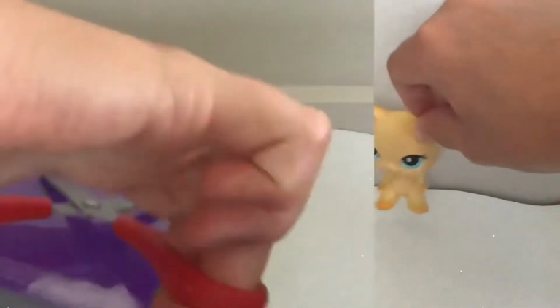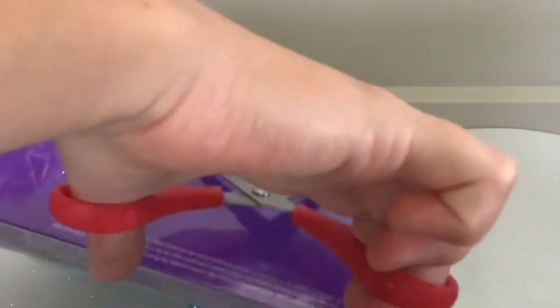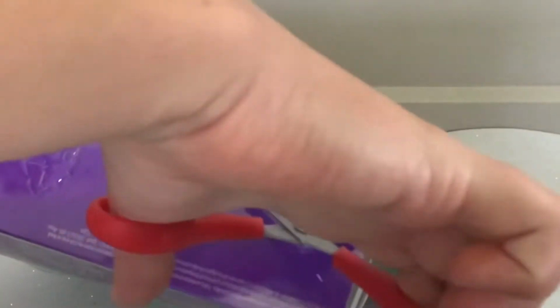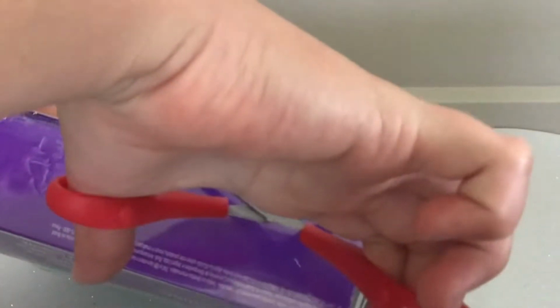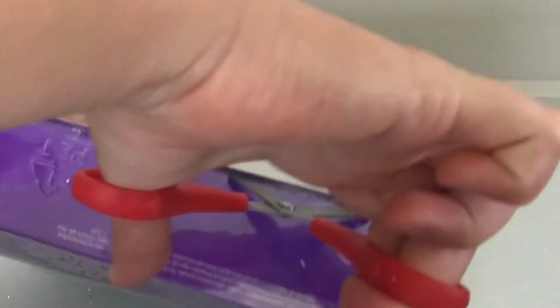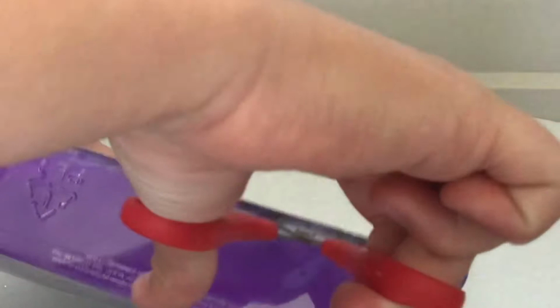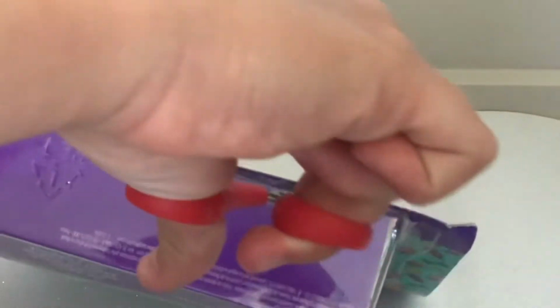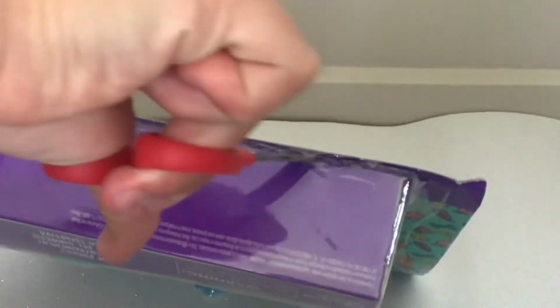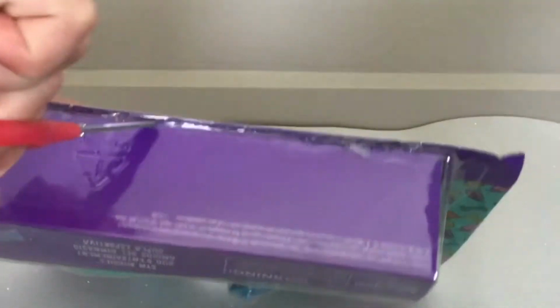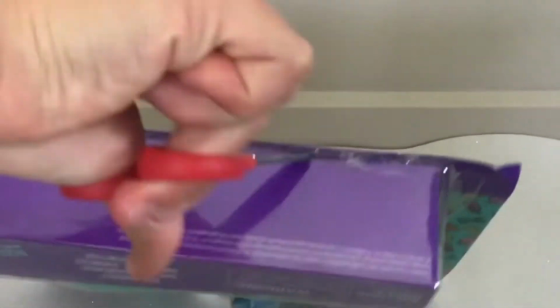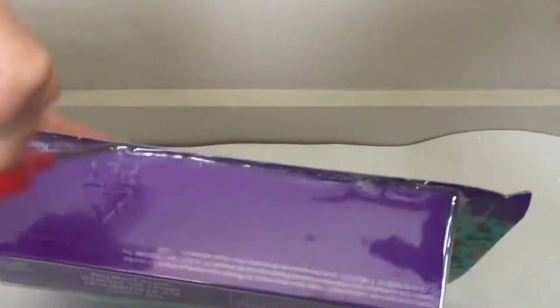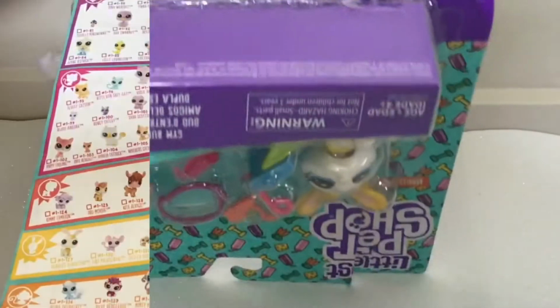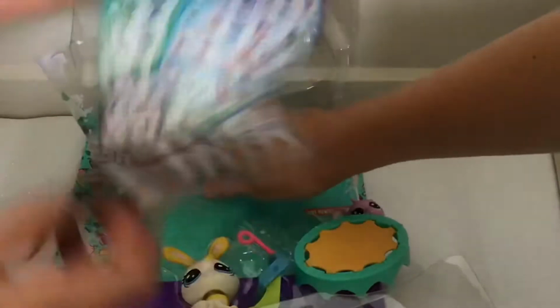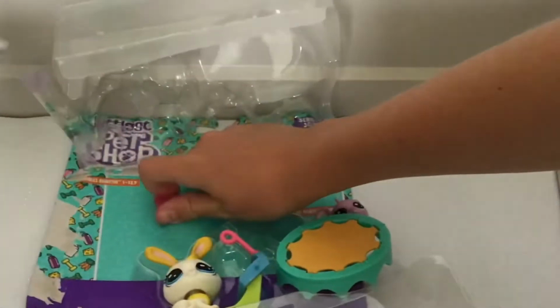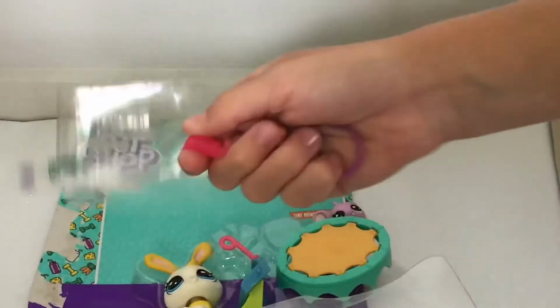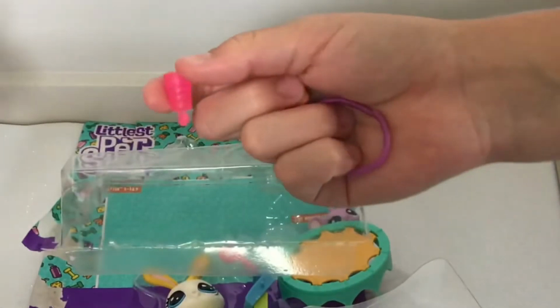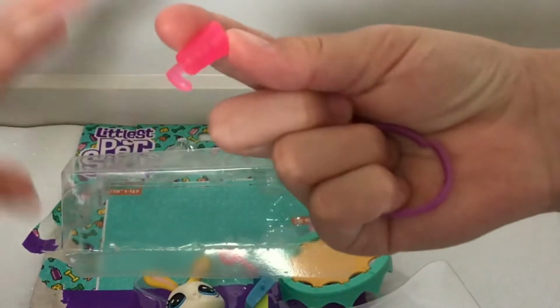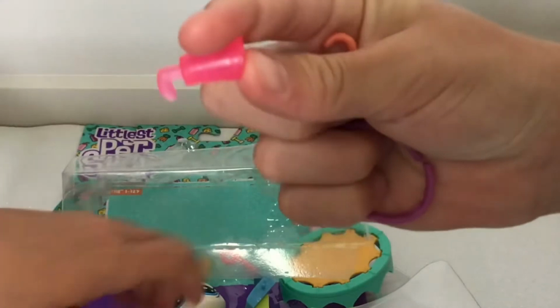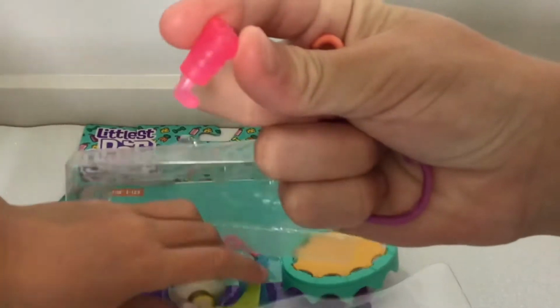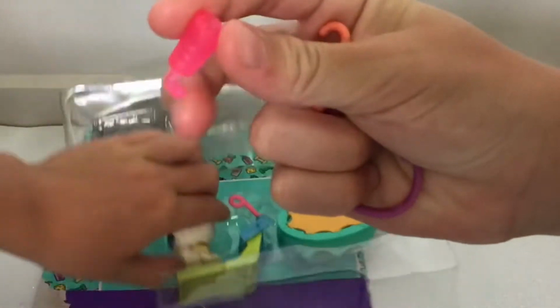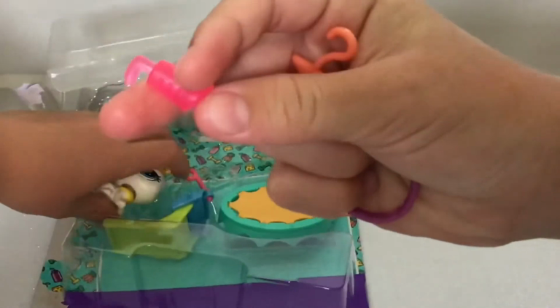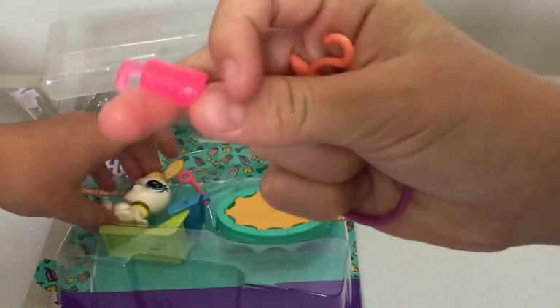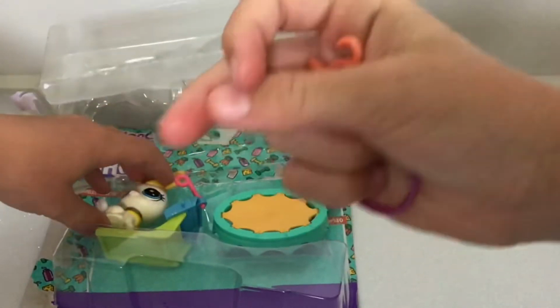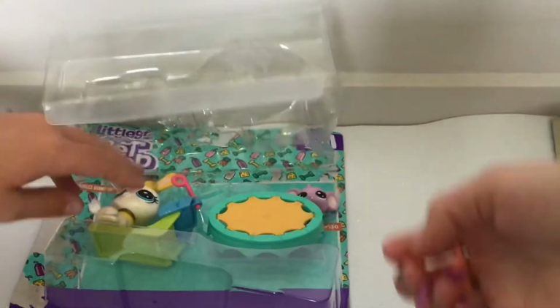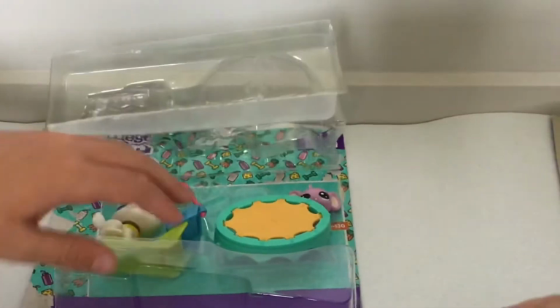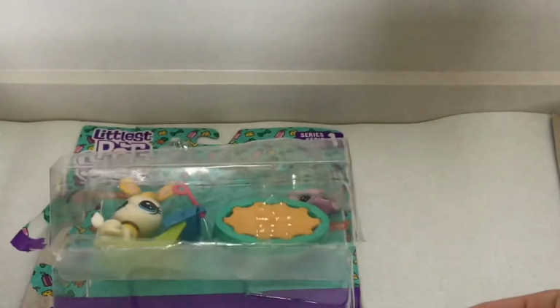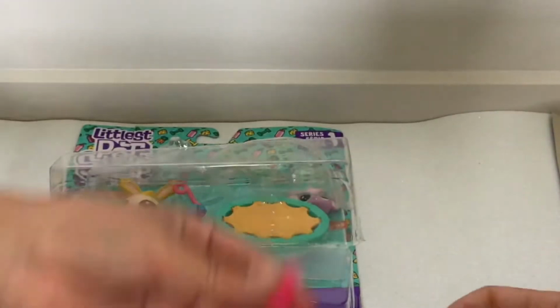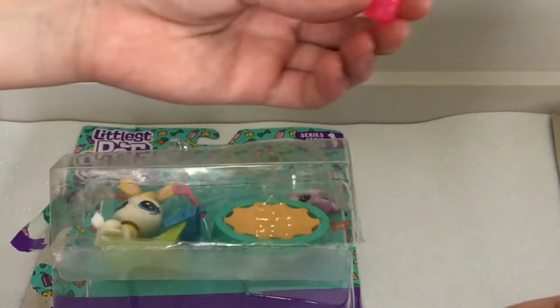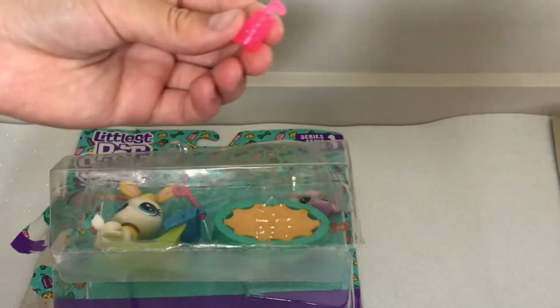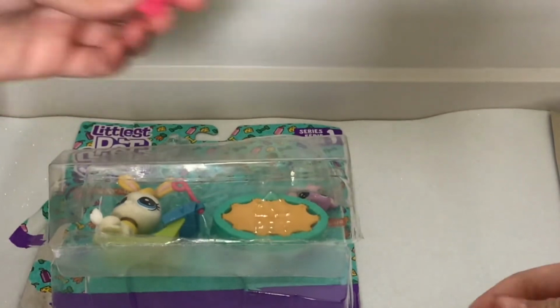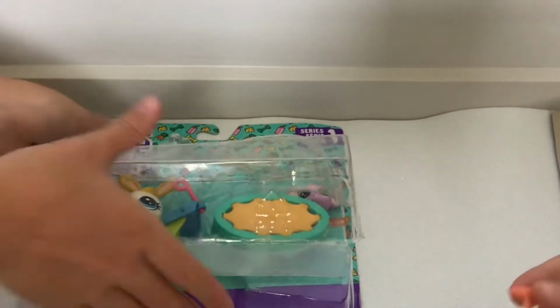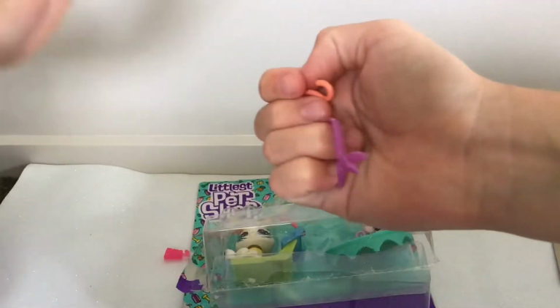I'm going to get the LPS out, and it's really, like, extremely hot. I don't think you want to watch this so long, but we can't get them. First, we have this water bottle thing. This is the exercise set thing. We'll see you in a minute.